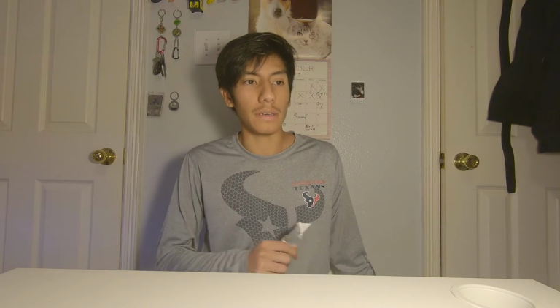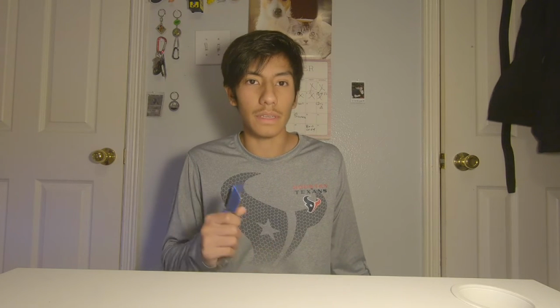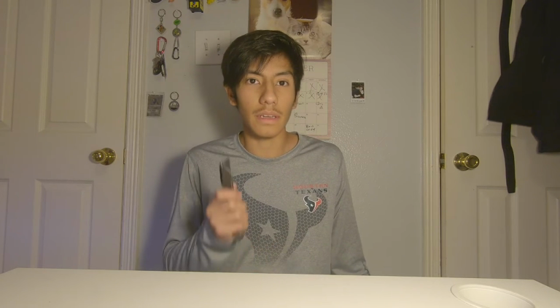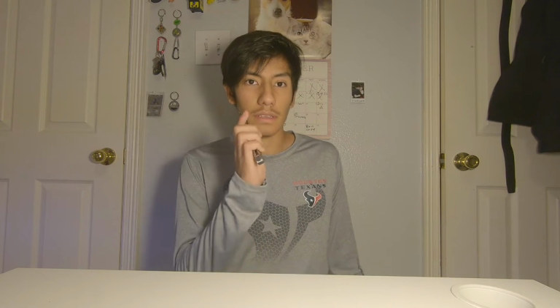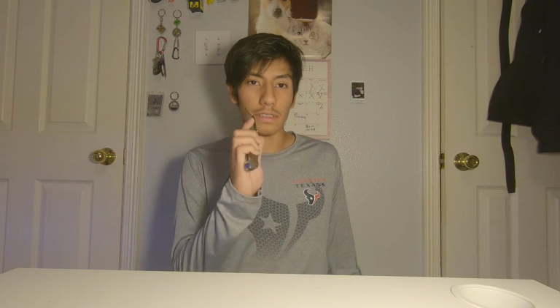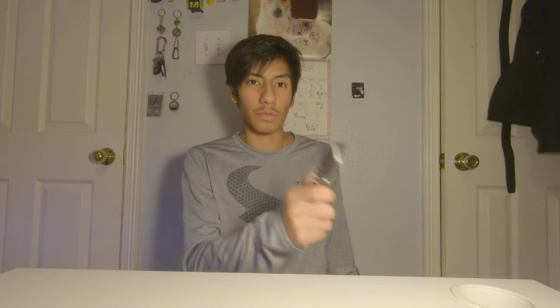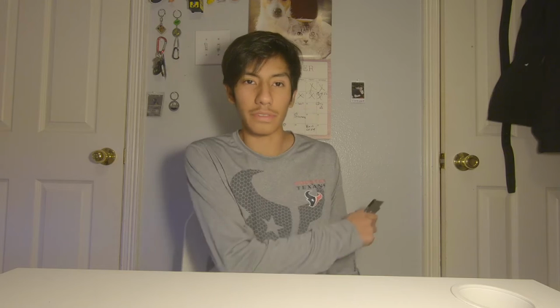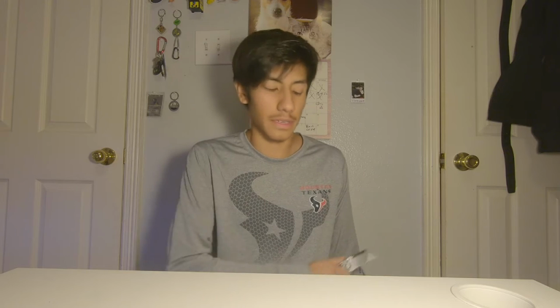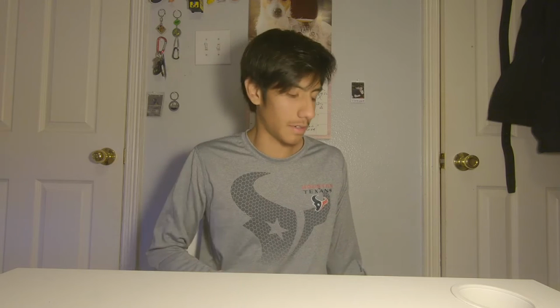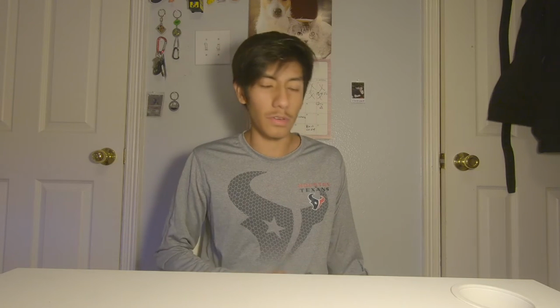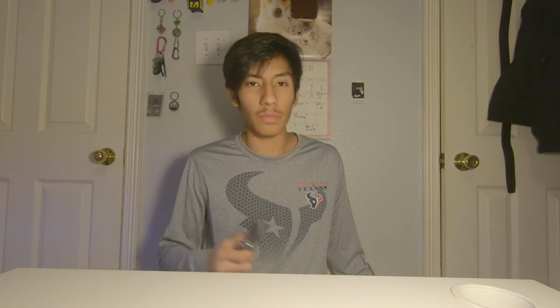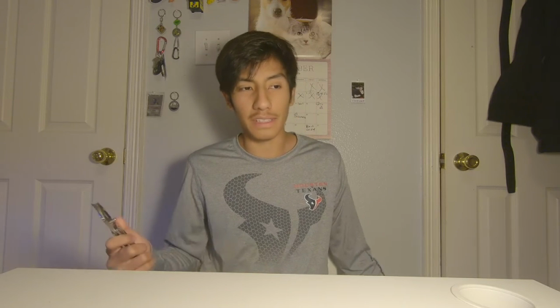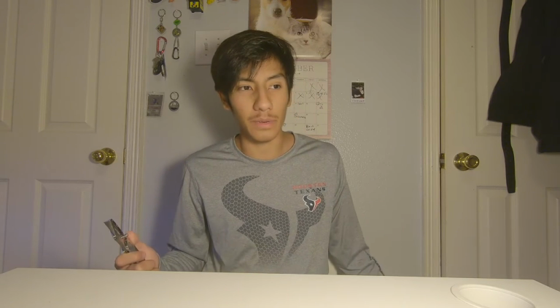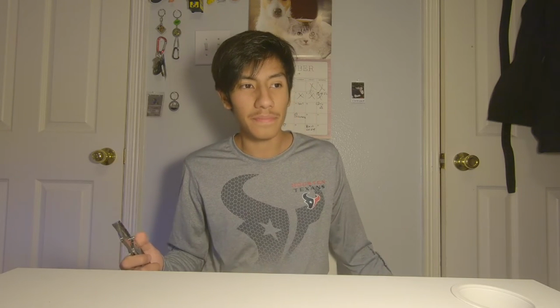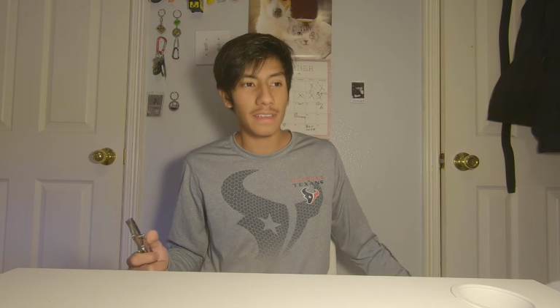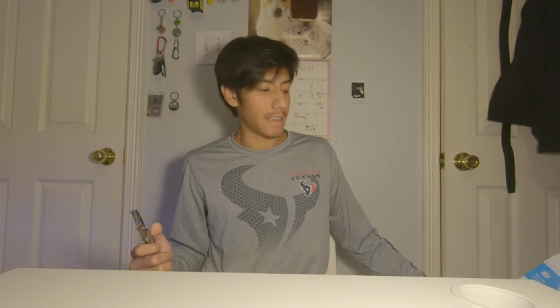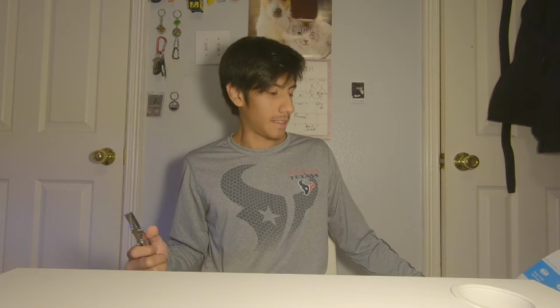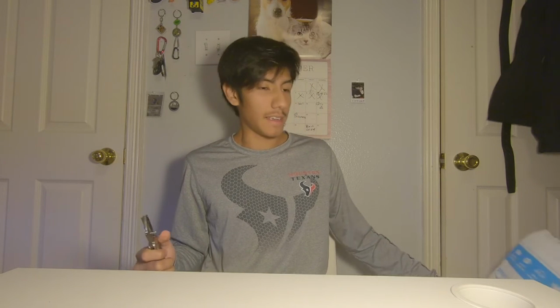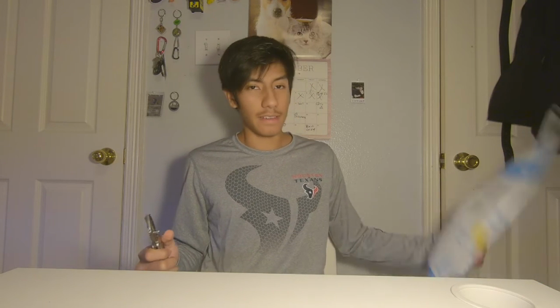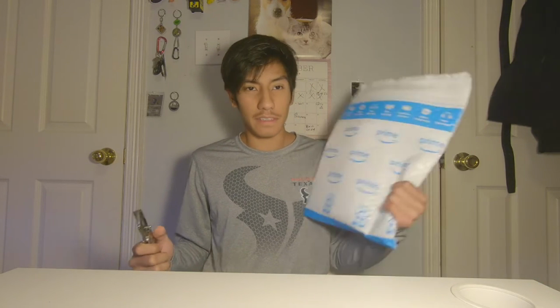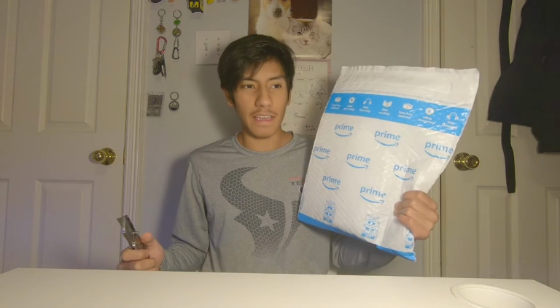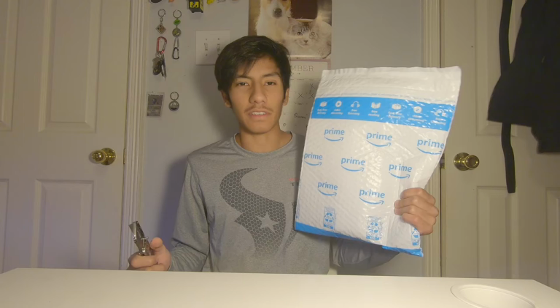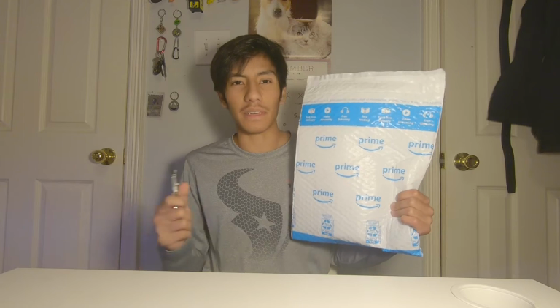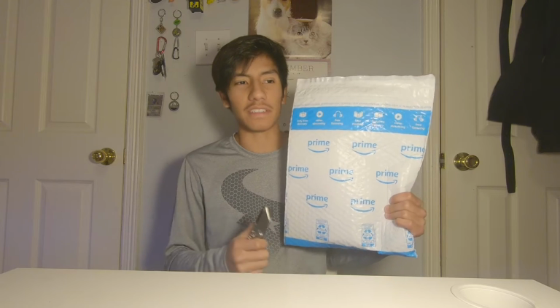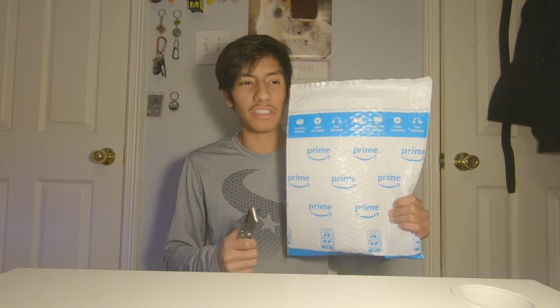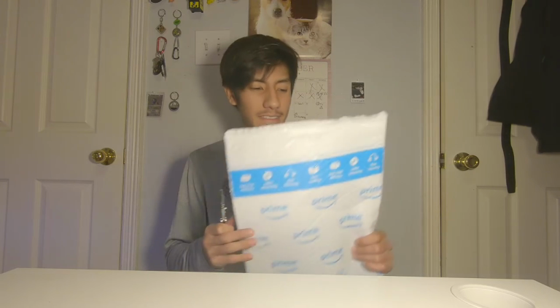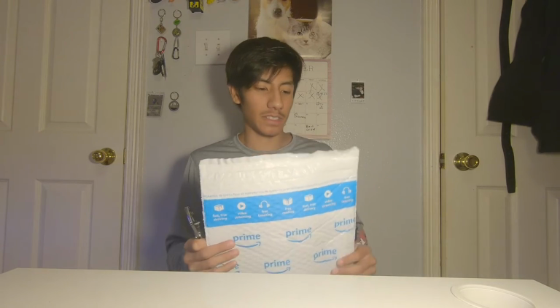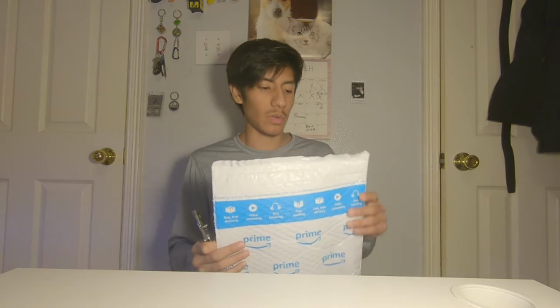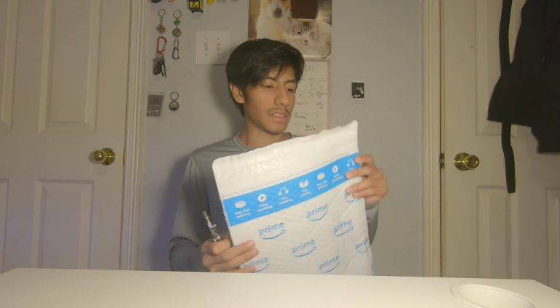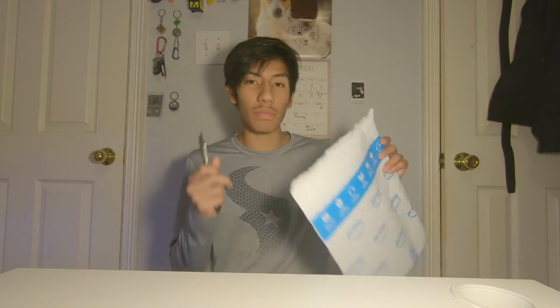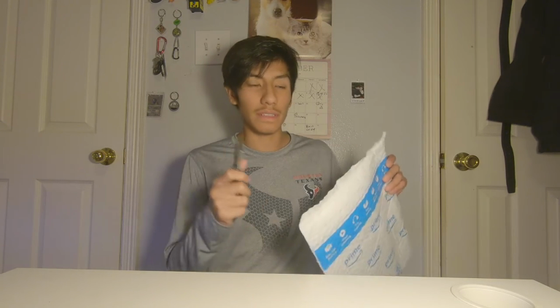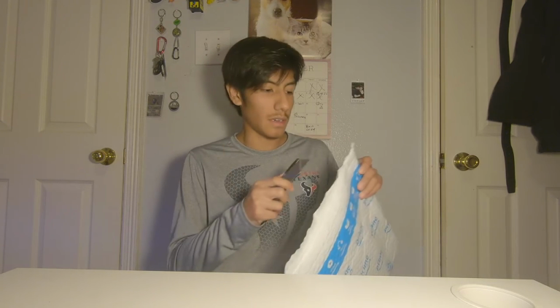But today I got another clue of a surprise — you already know by the title. It is an Amazon package. So let us open this up.